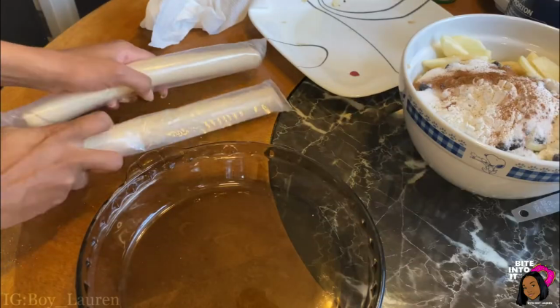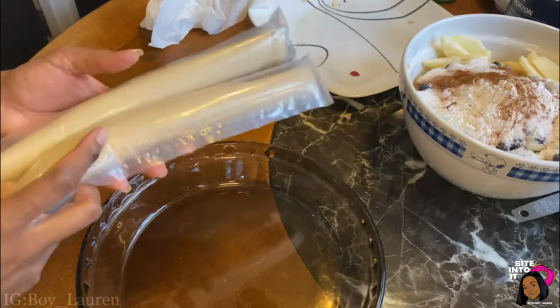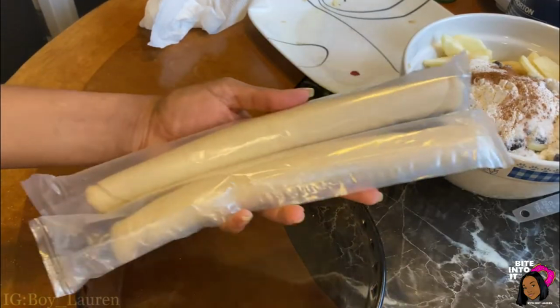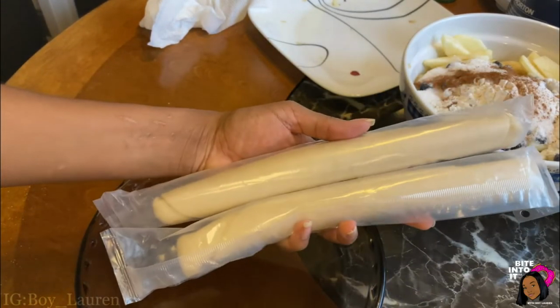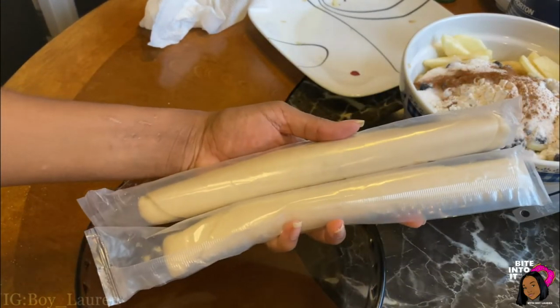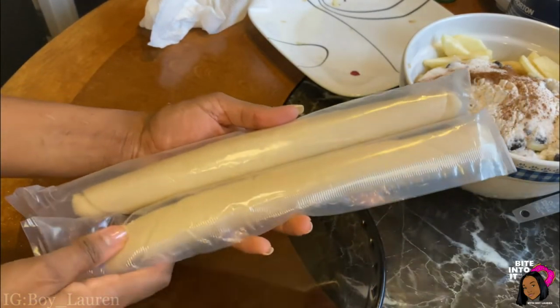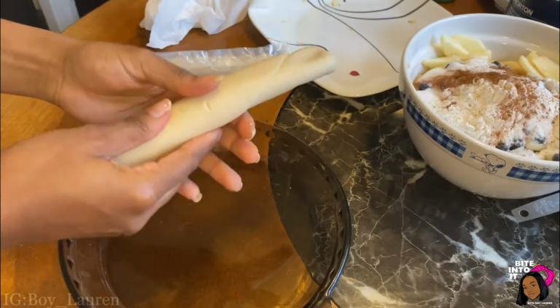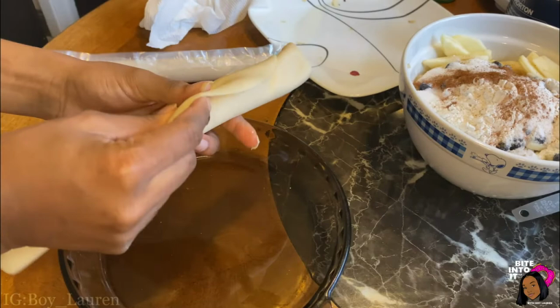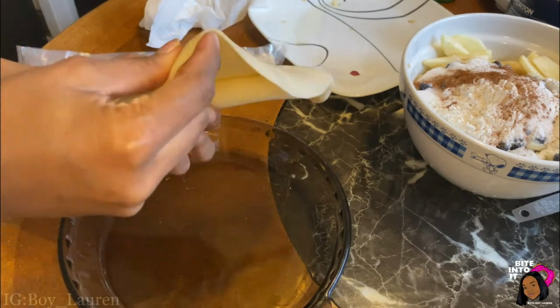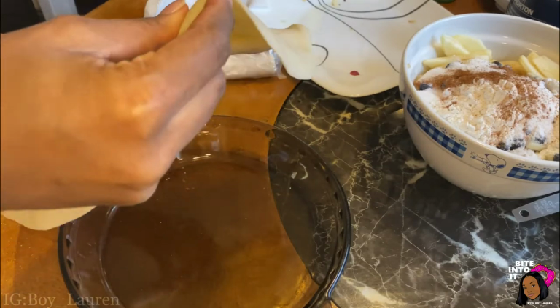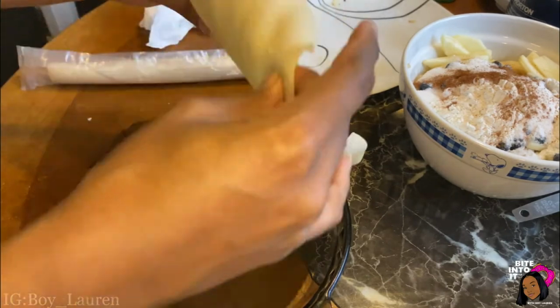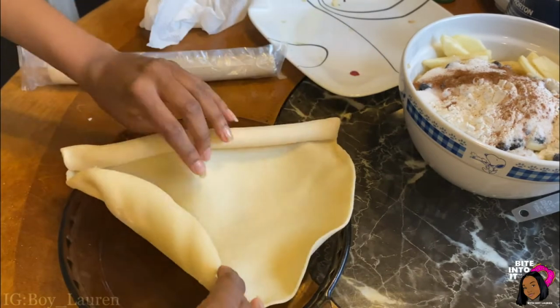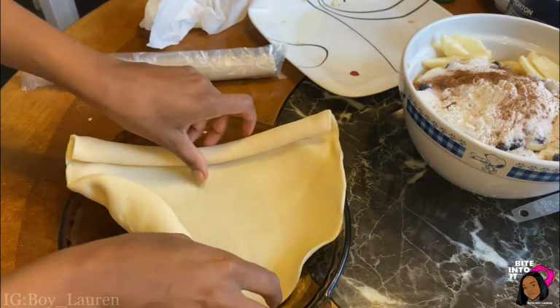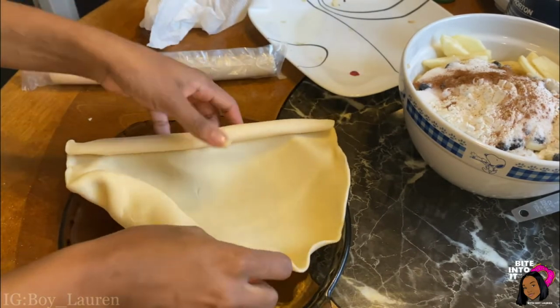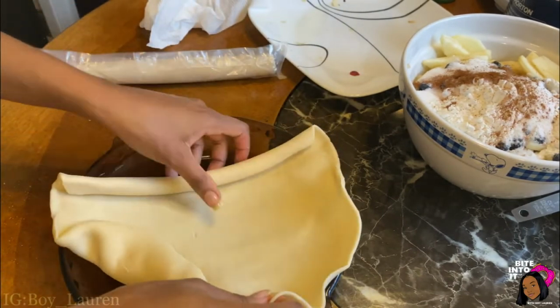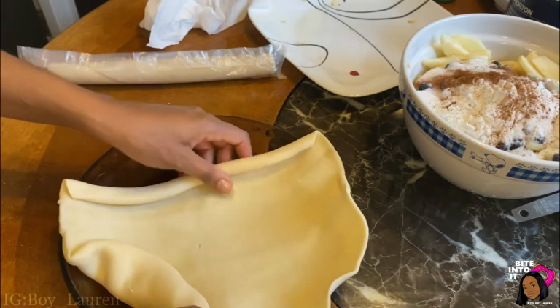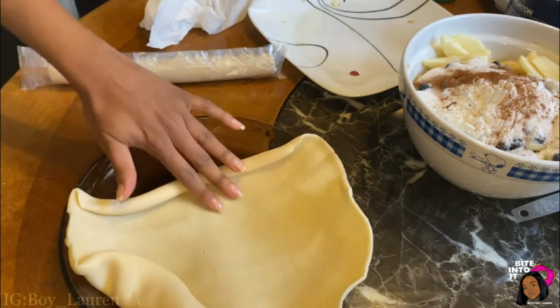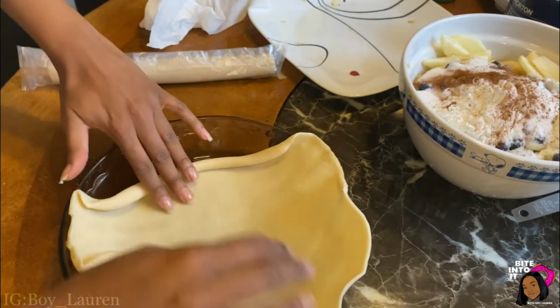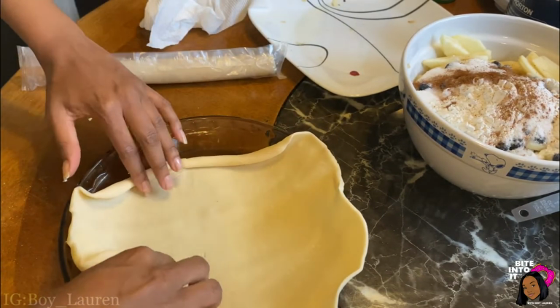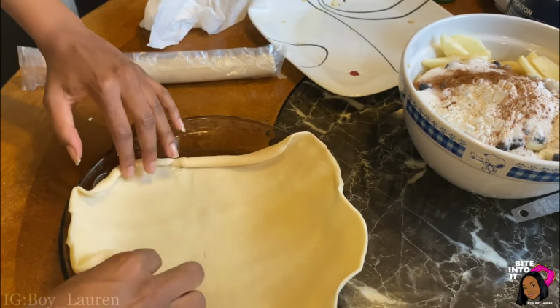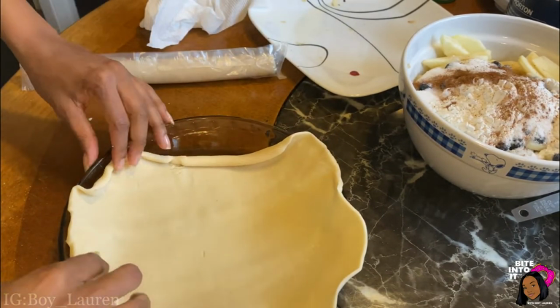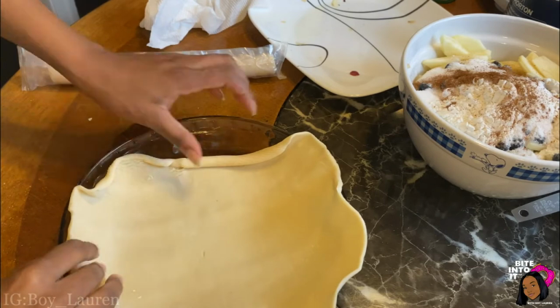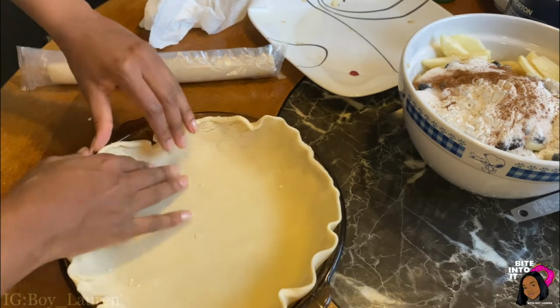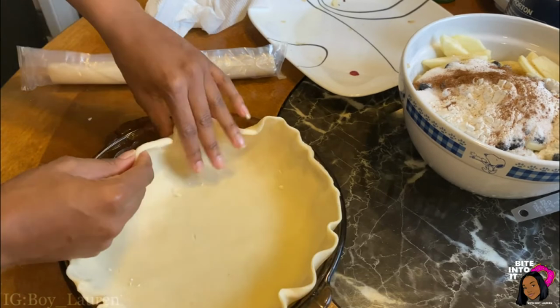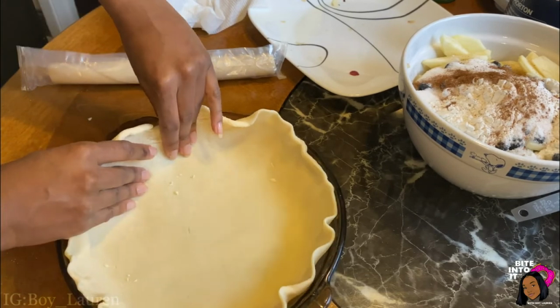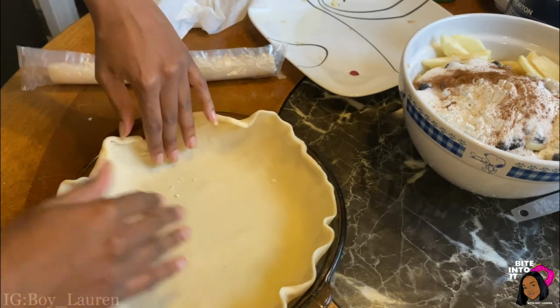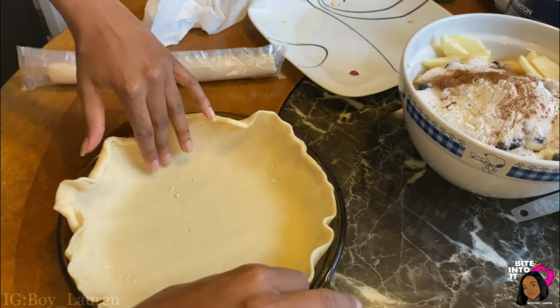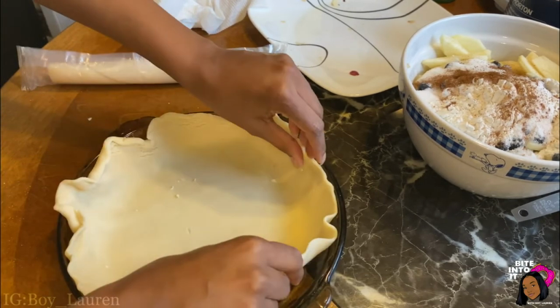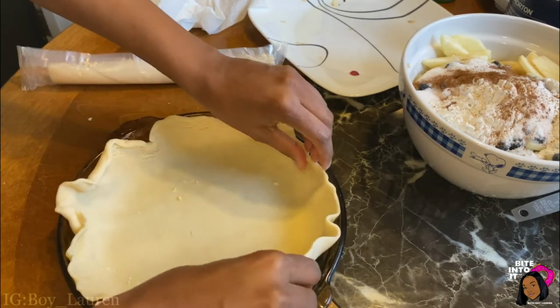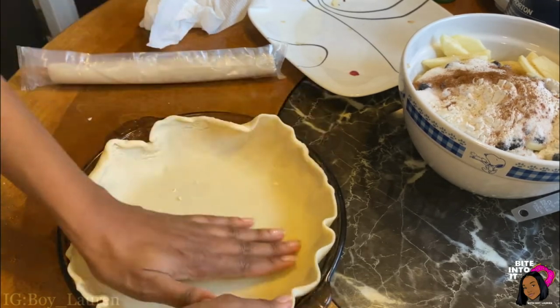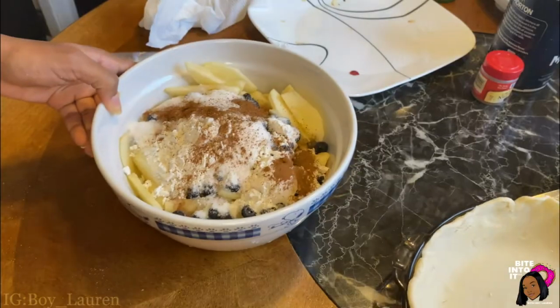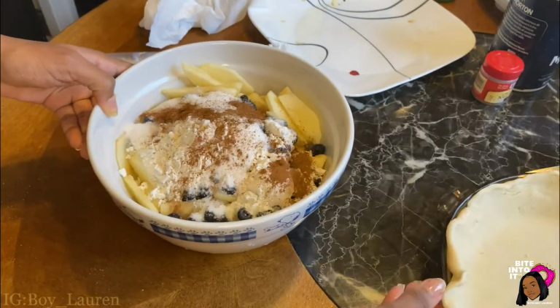There are two pie crusts — one for the top layer and one for the bottom layer. We're going to take one of them and unravel it in our pyrex dish. You may ask yourself: did I have to Google that word? Yes, I did.